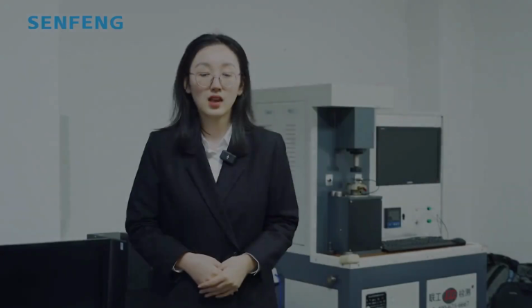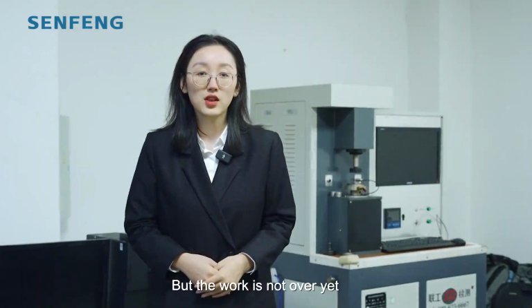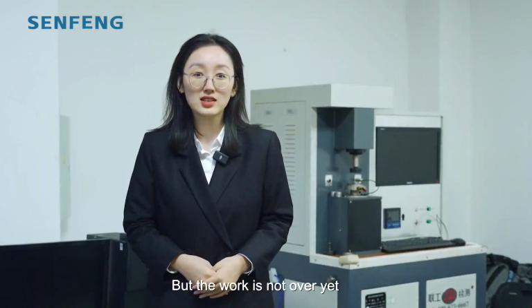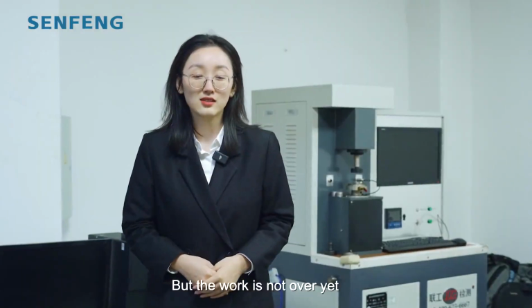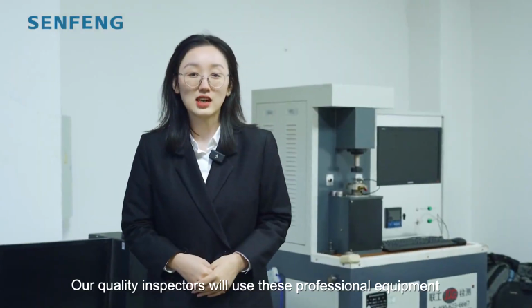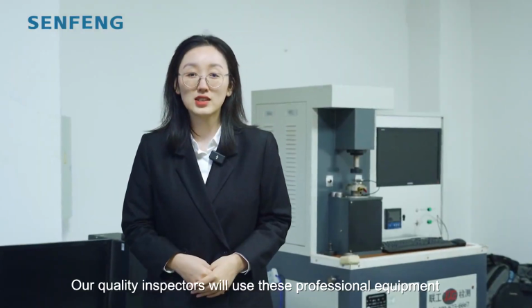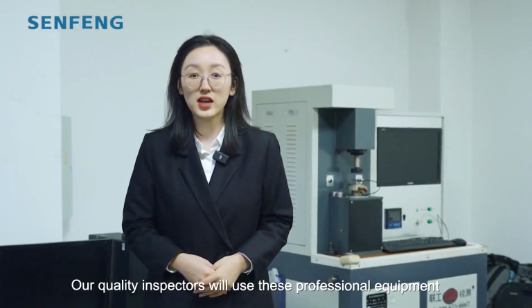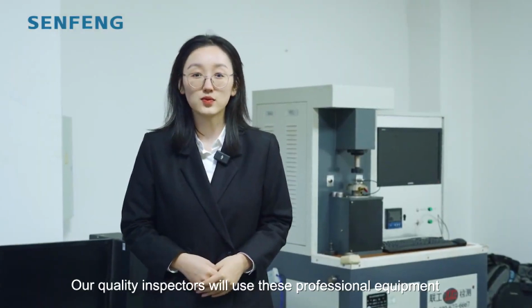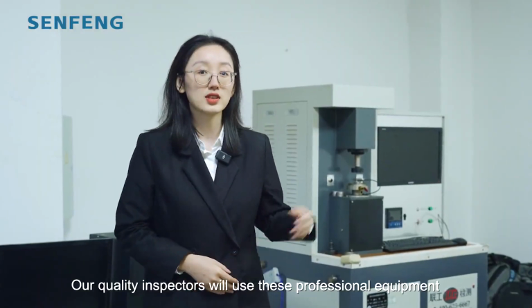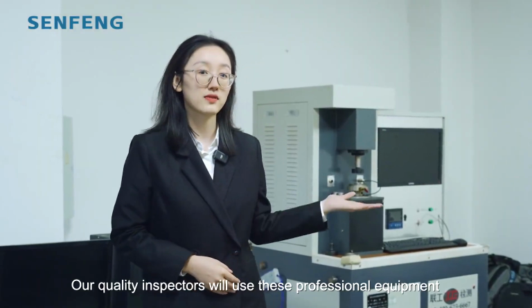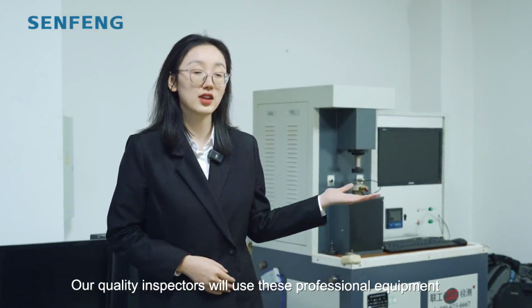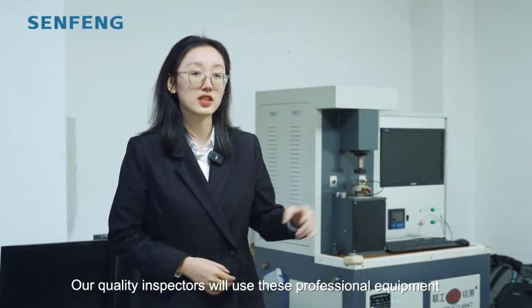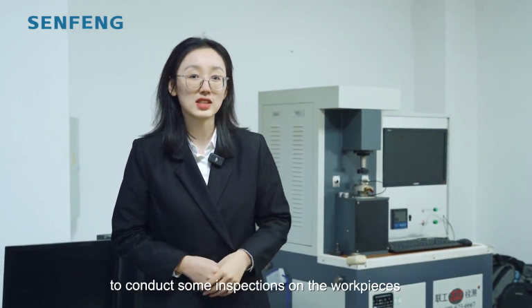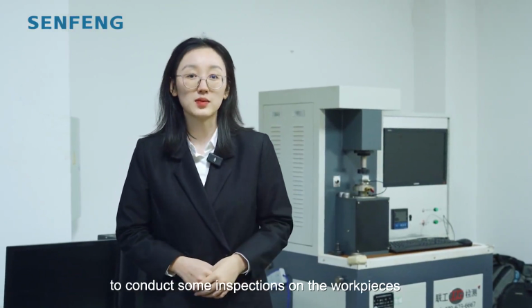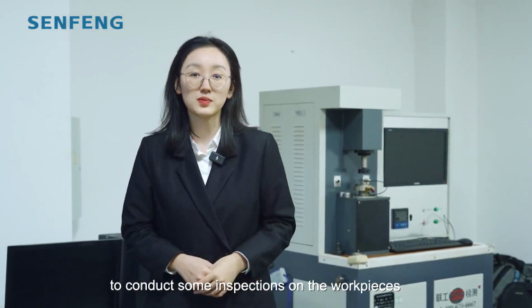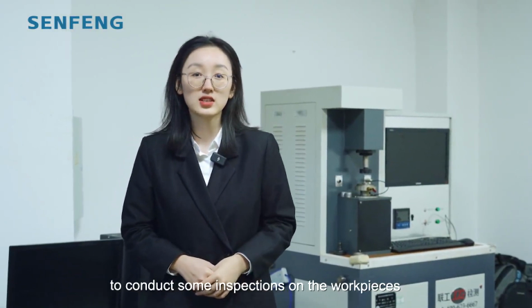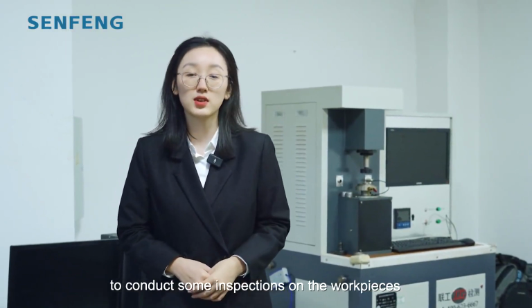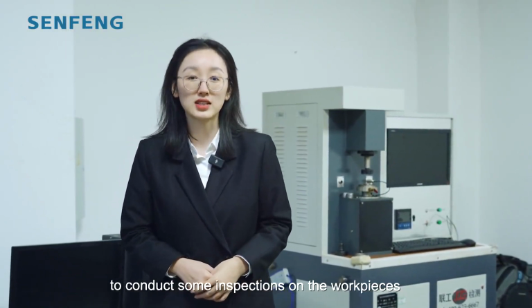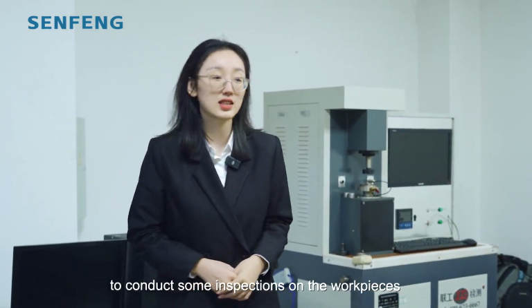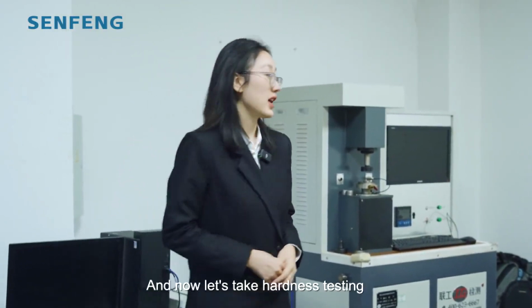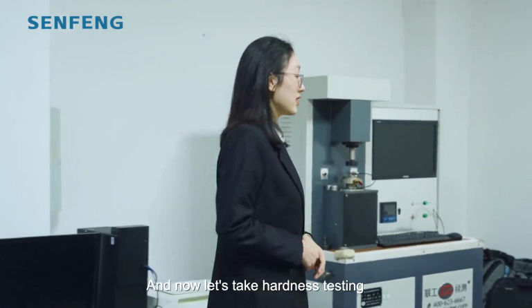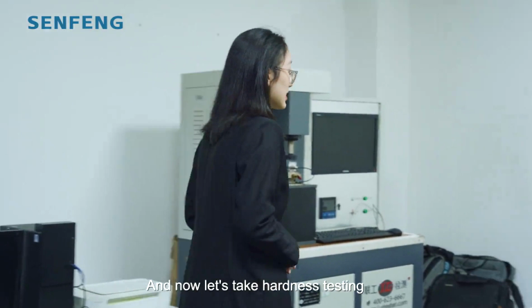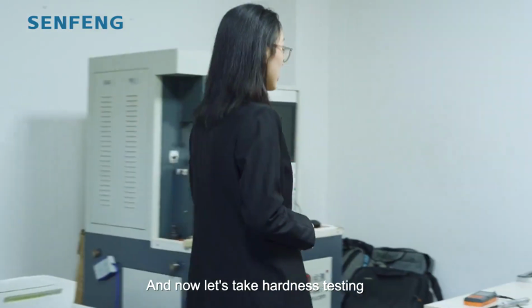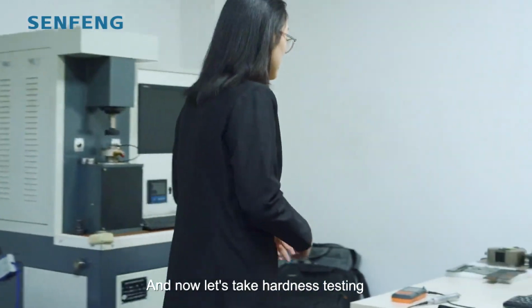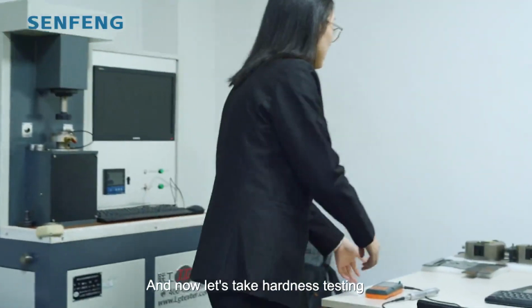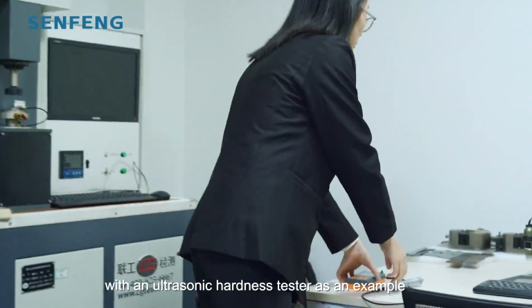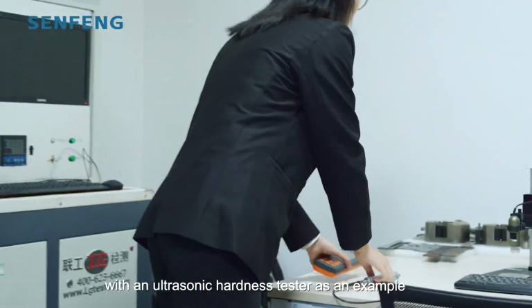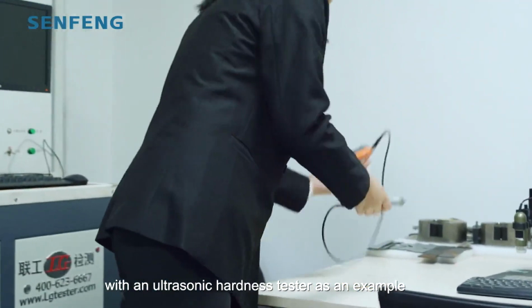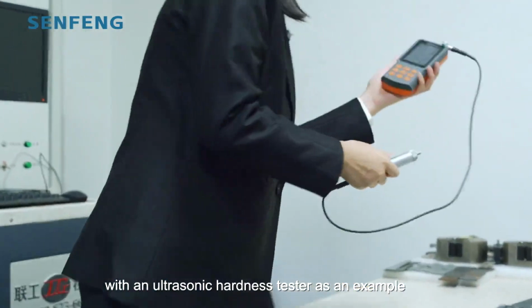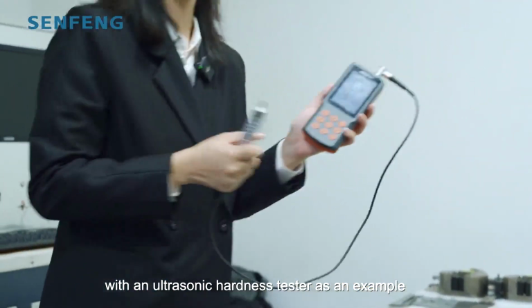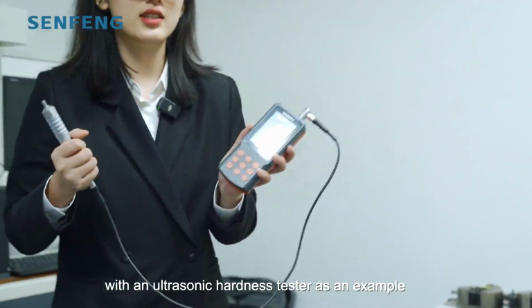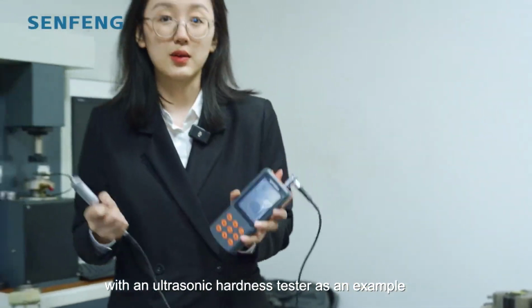While the work is not done yet, our quality inspectors will use professional equipment to conduct inspections on the workpieces. Now let's take a hardness test with an ultrasonic tester as an example.